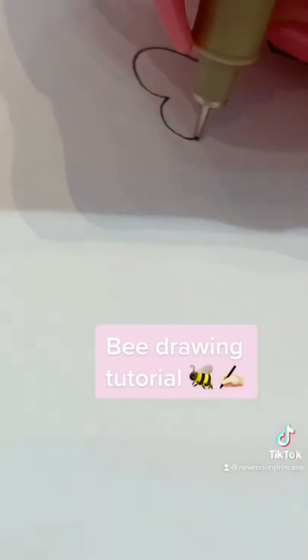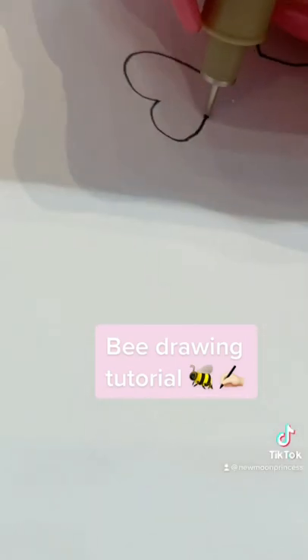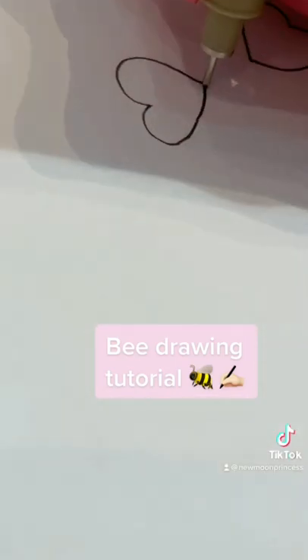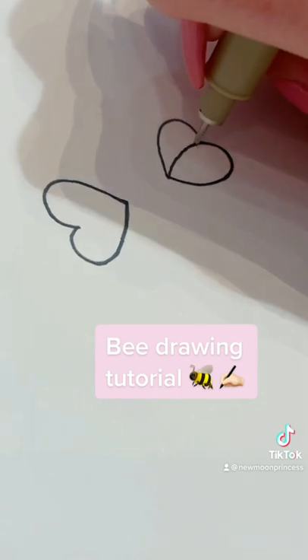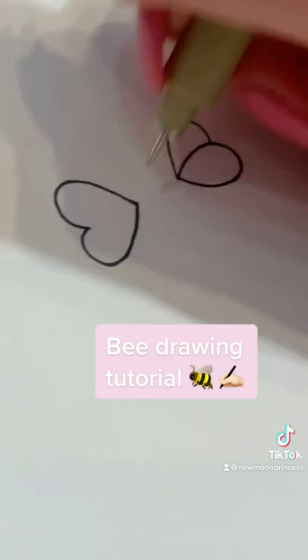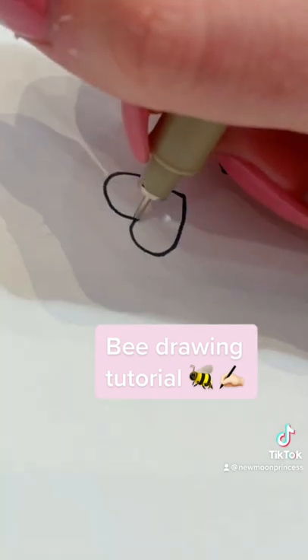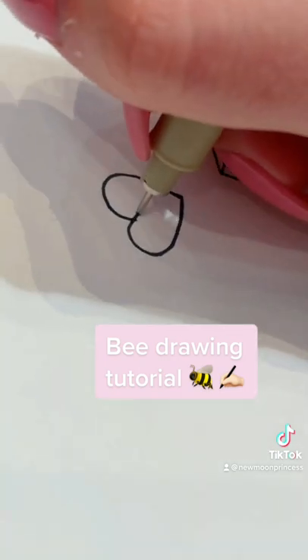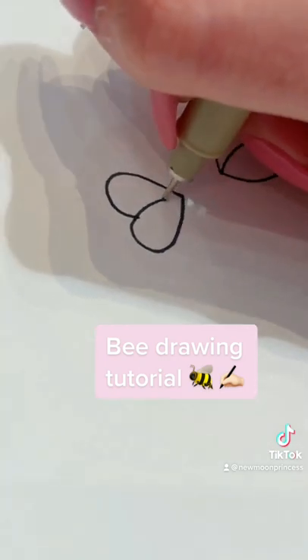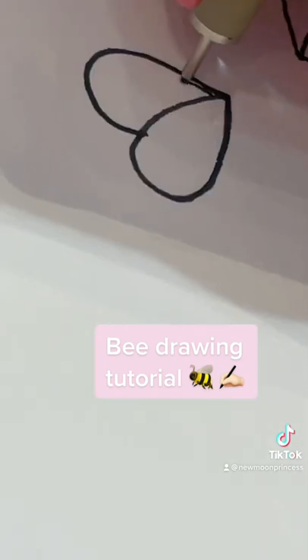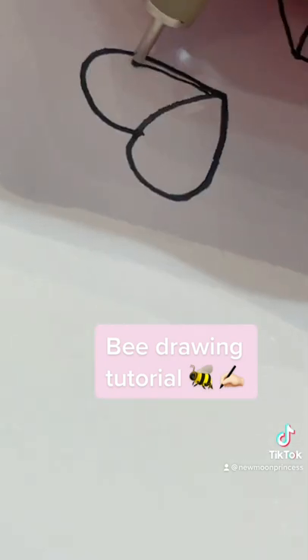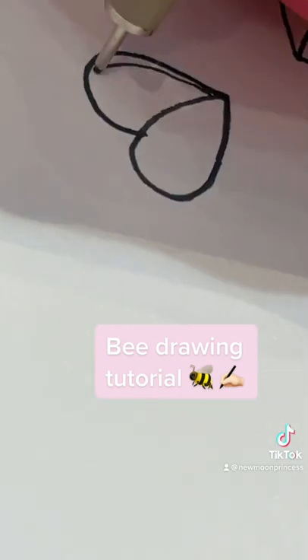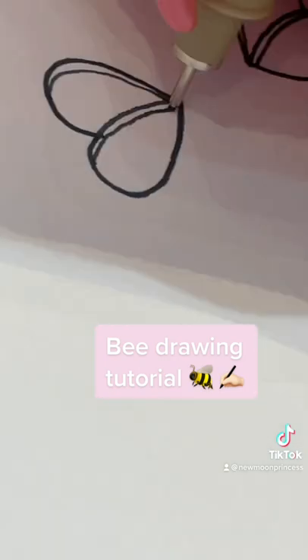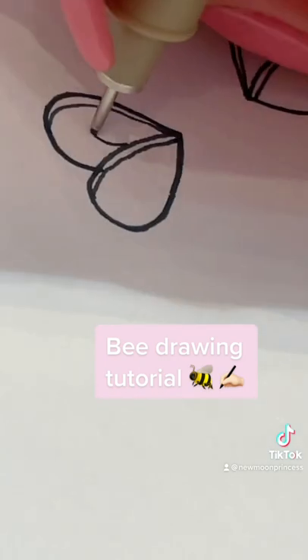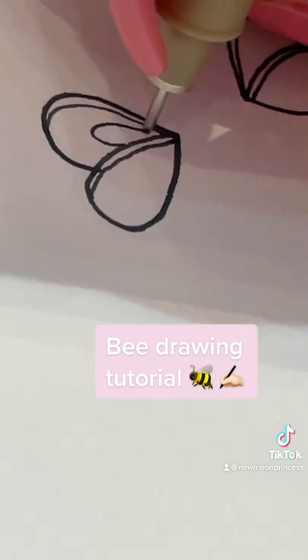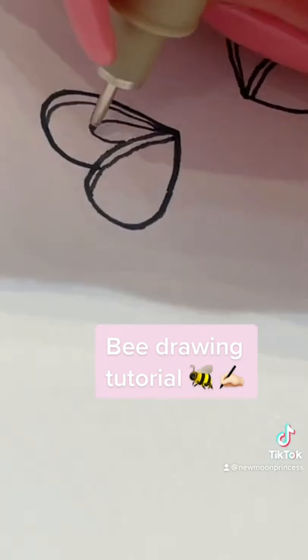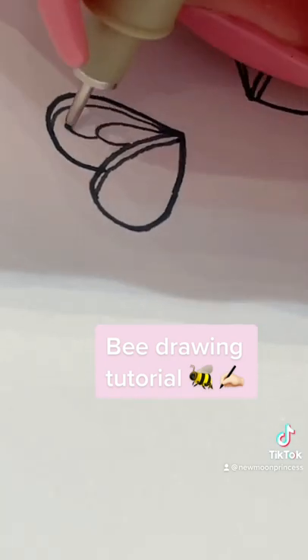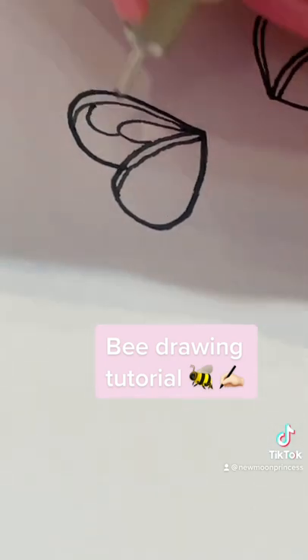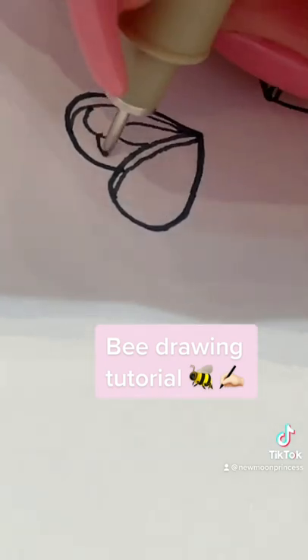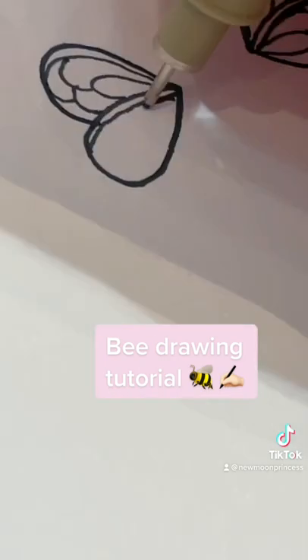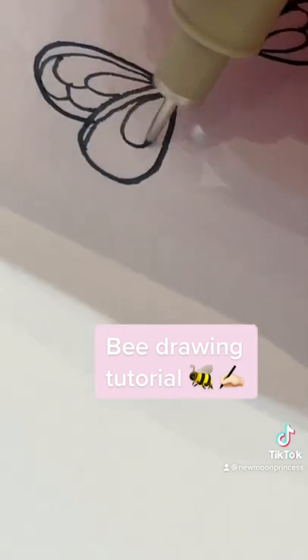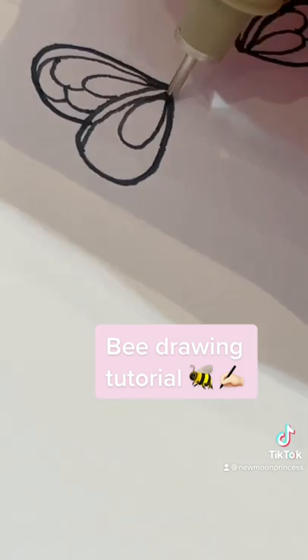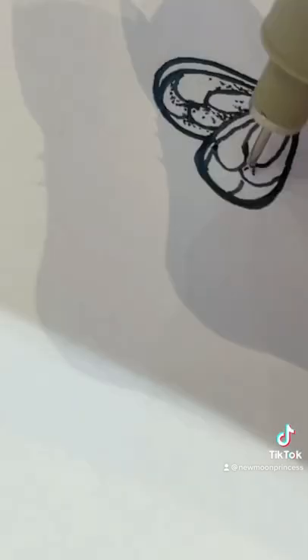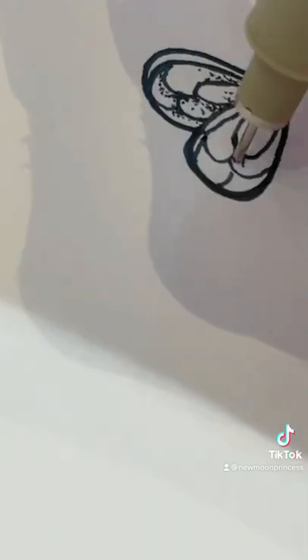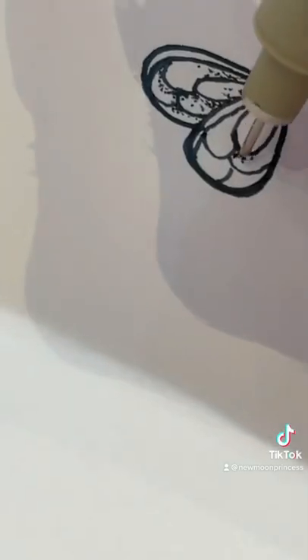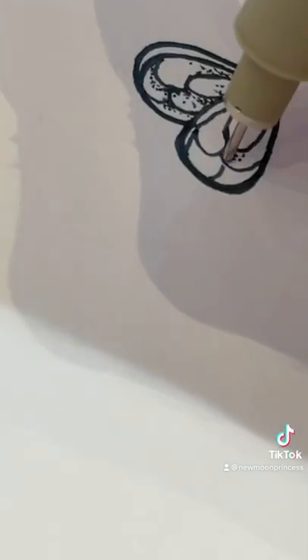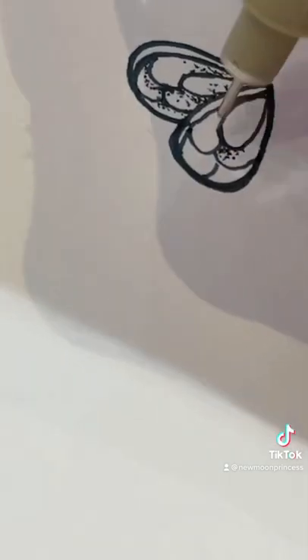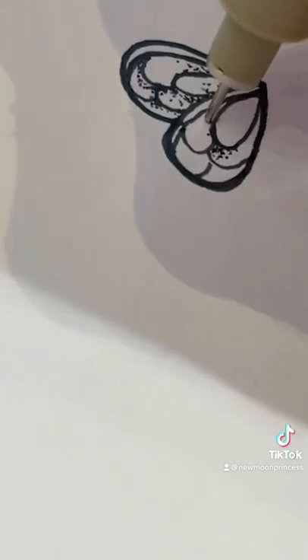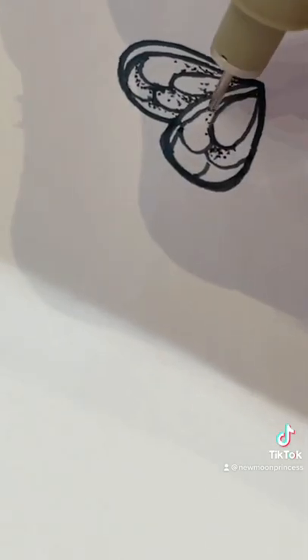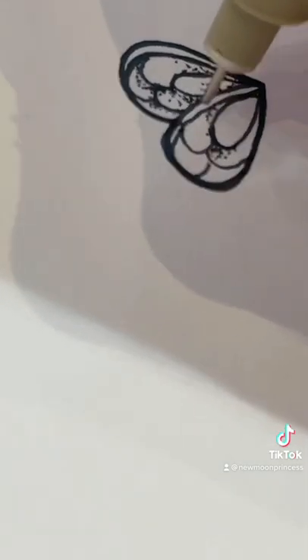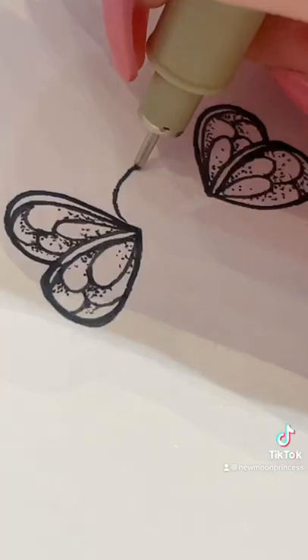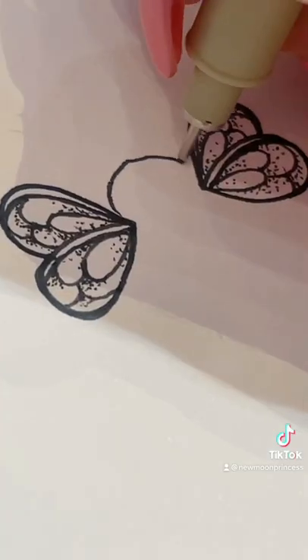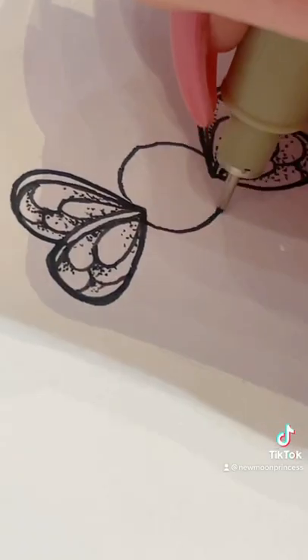Start off with two hearts facing each other. Make a curved line going through the middle. Second line on the top of each section. A bunch of long curves layered on top of each other. Add little dots behind each section for shading.